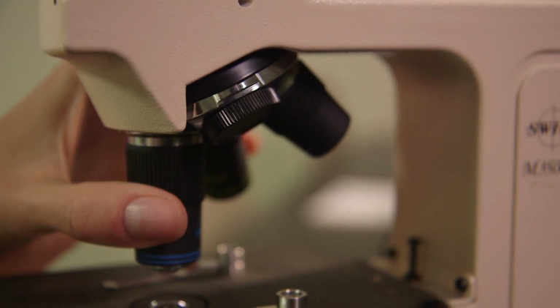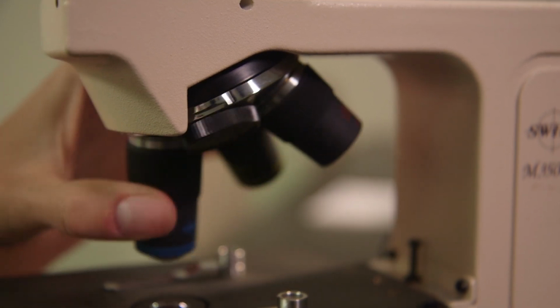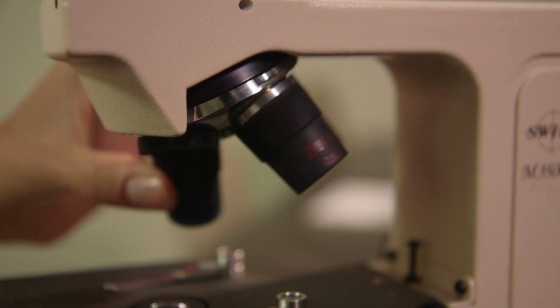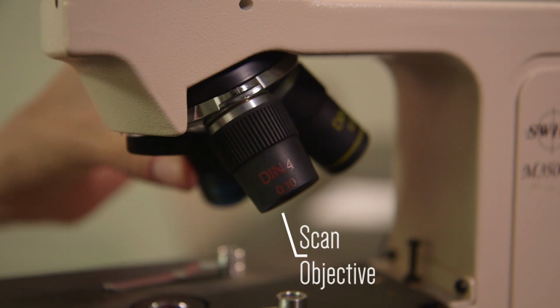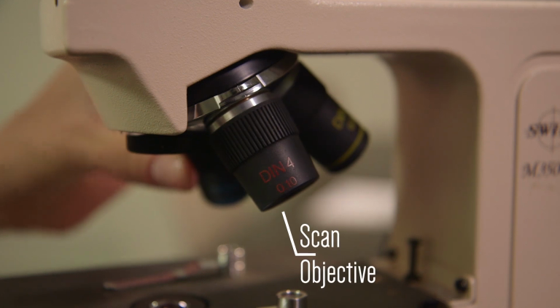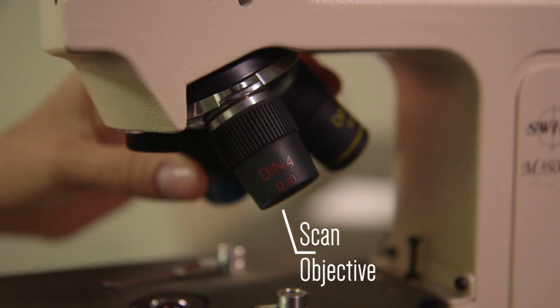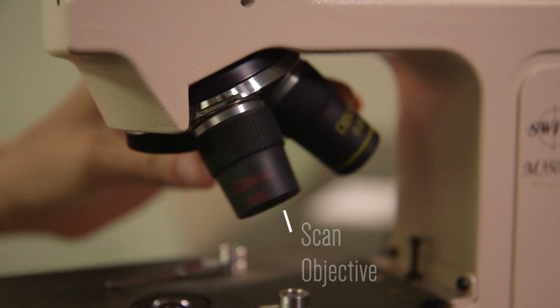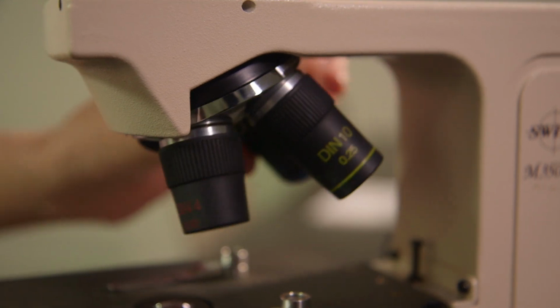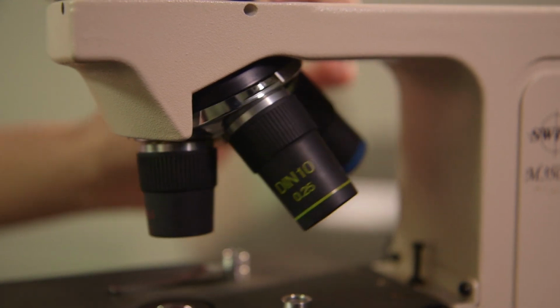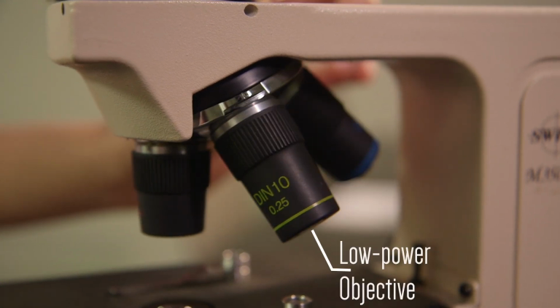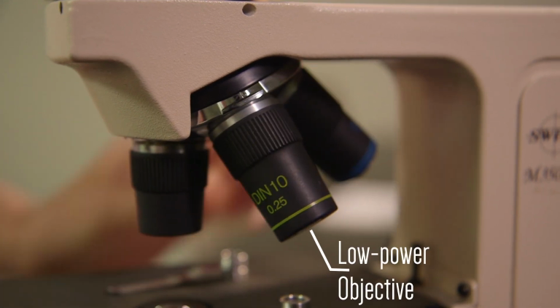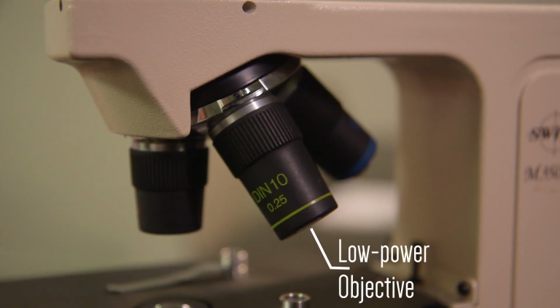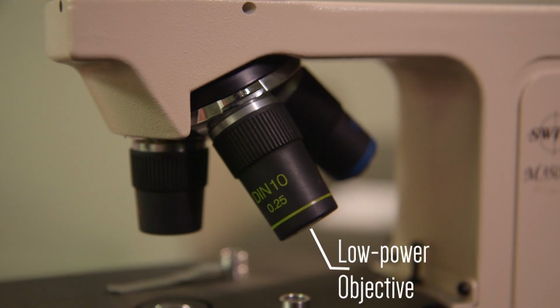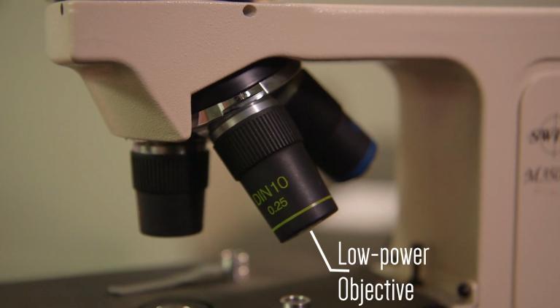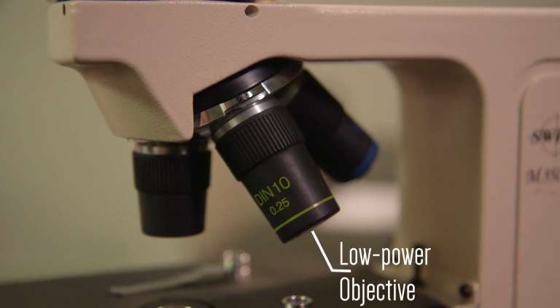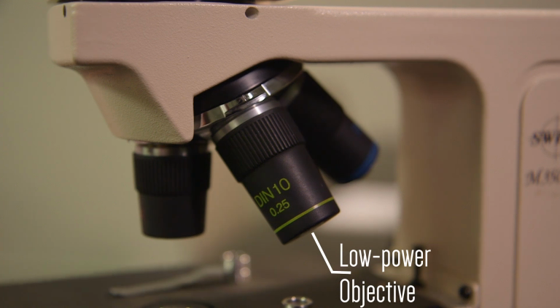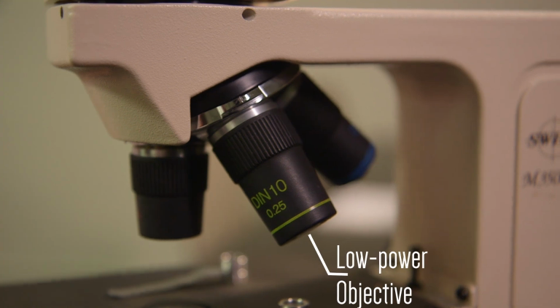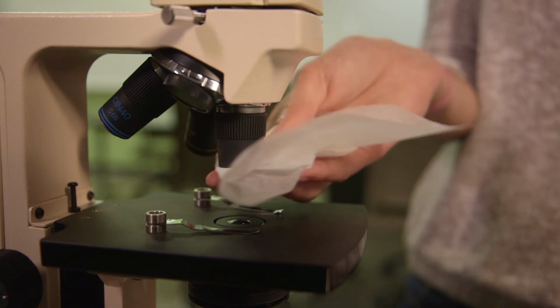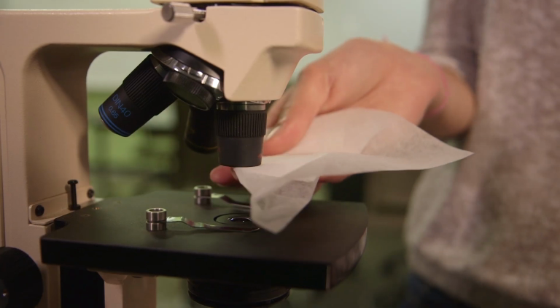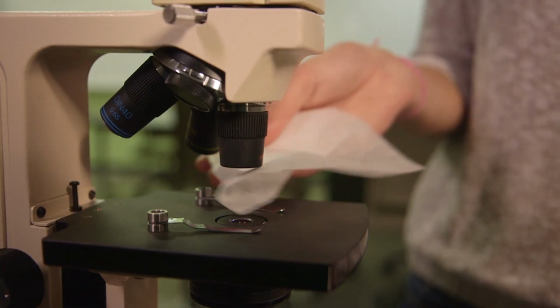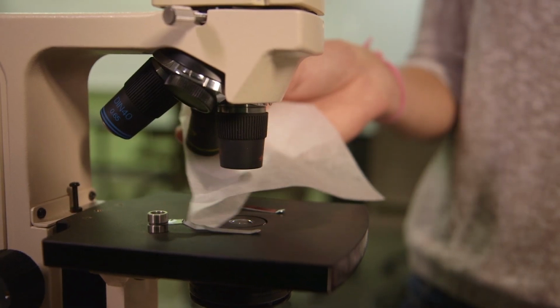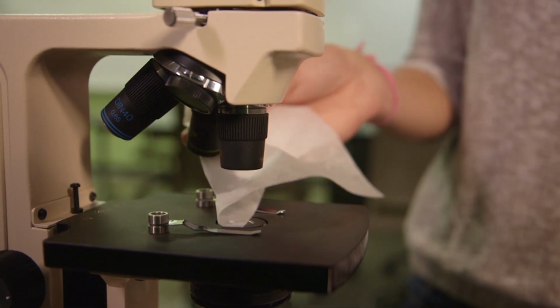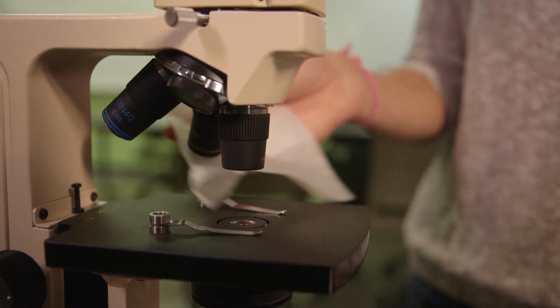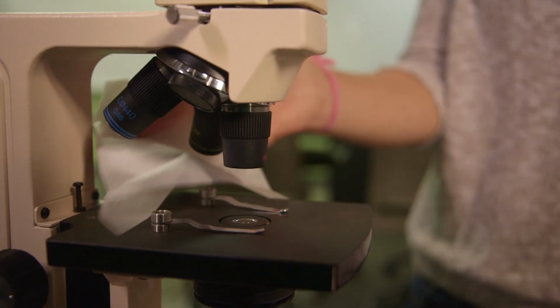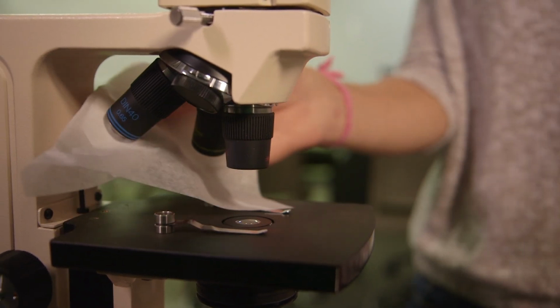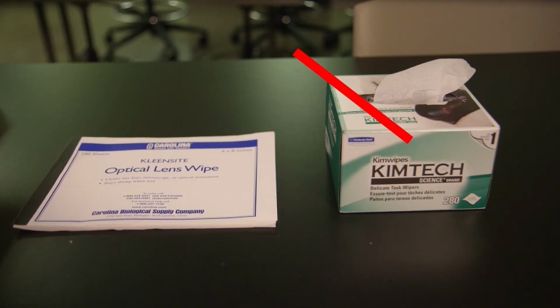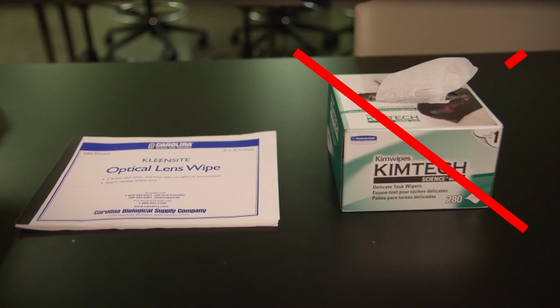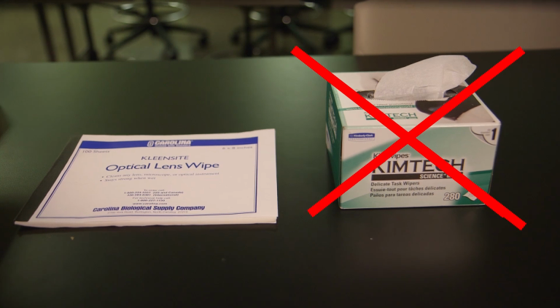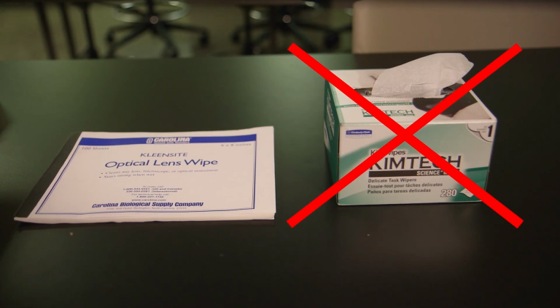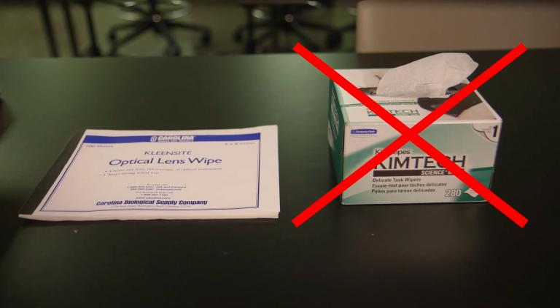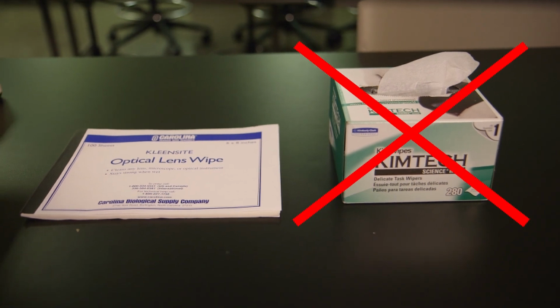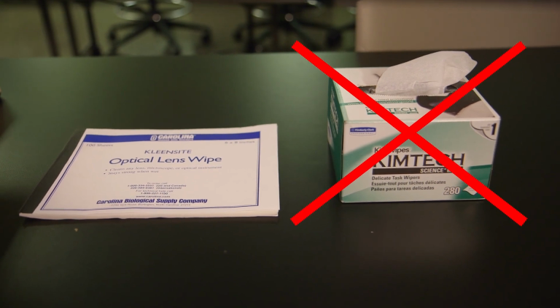The shortest lens is a scan objective. The one of medium length is a low power objective. The longer the lens, the more powerful the magnification. Clean the lenses with lens paper before you begin using the microscope. Never use KimWipes to clean microscope lenses because they will scratch them.